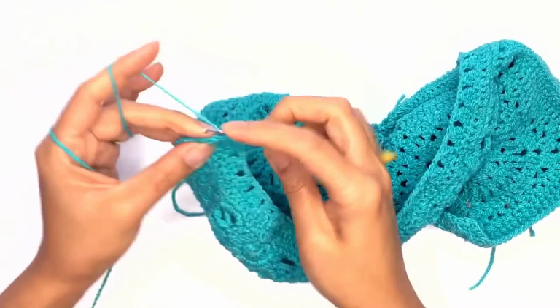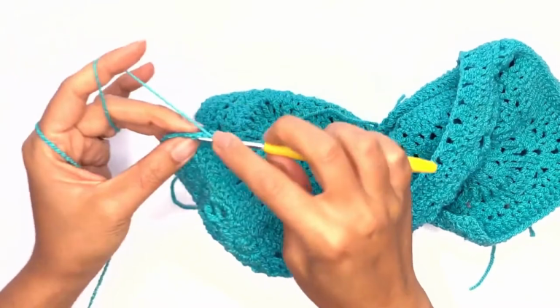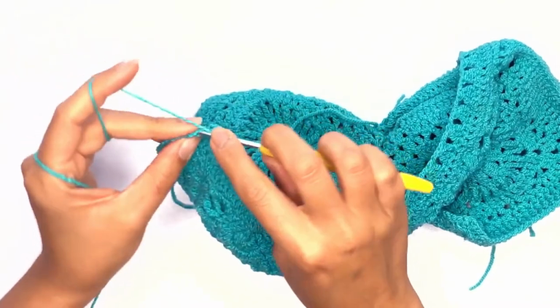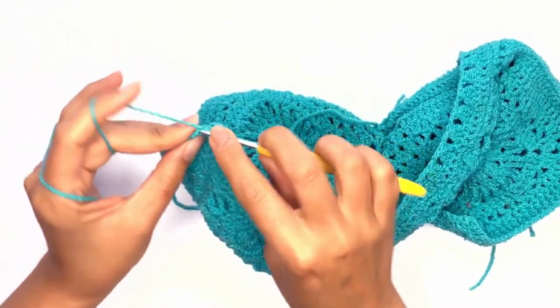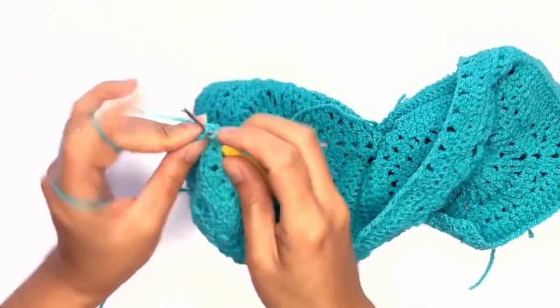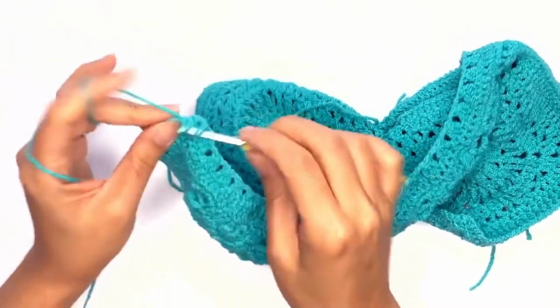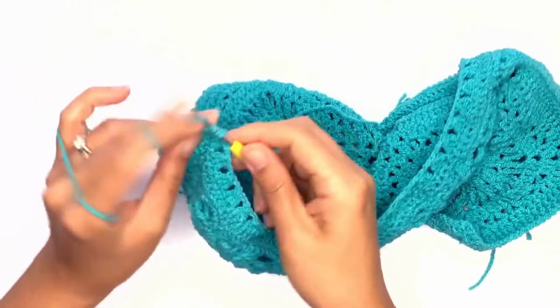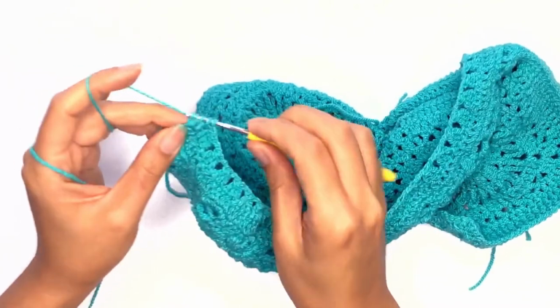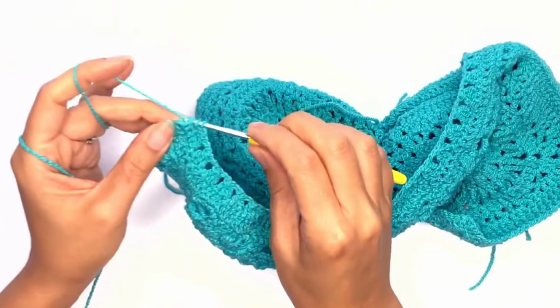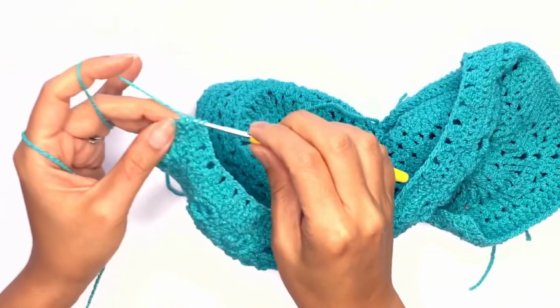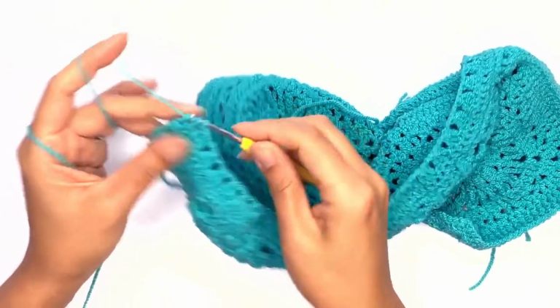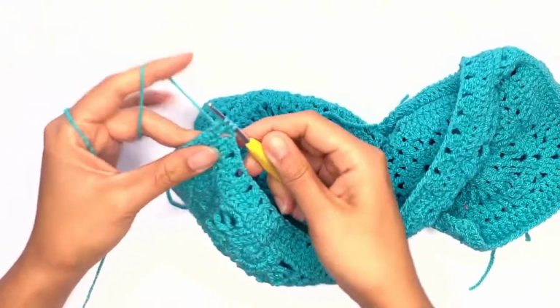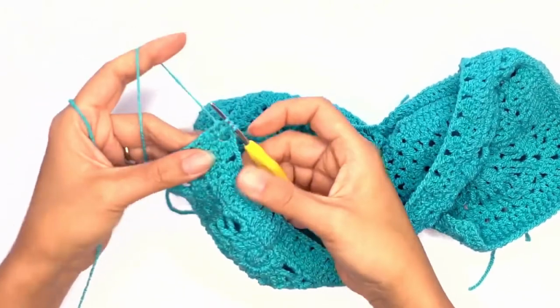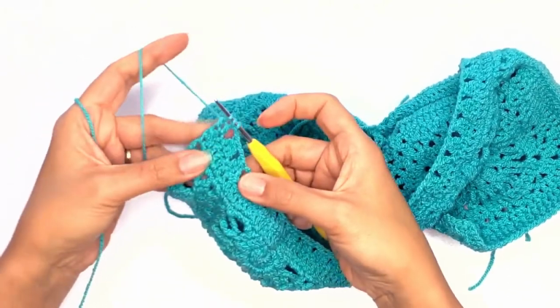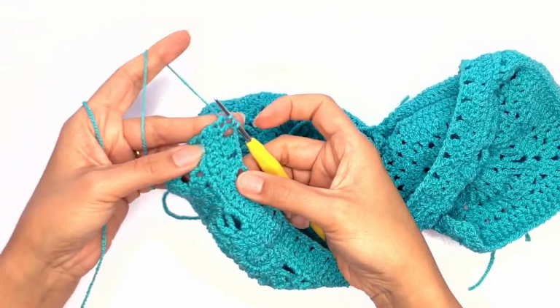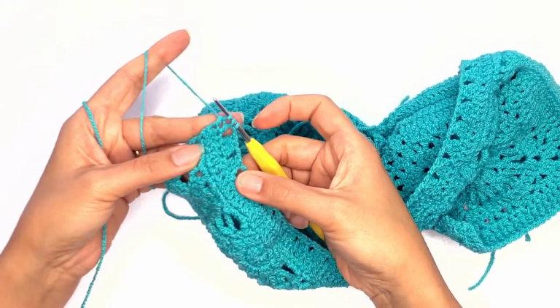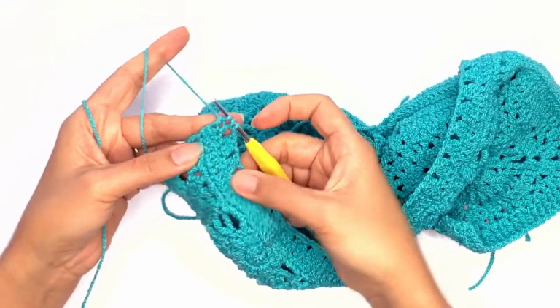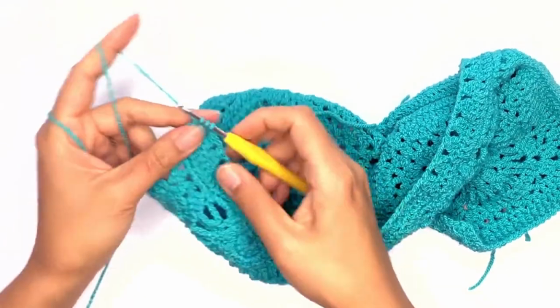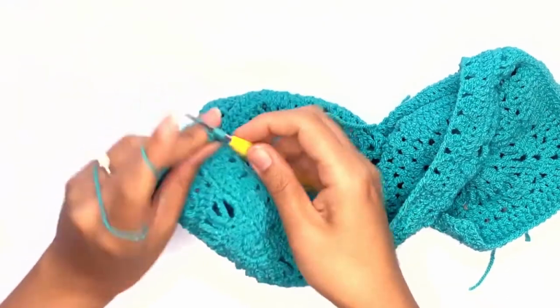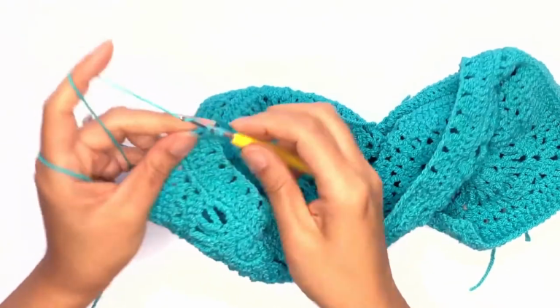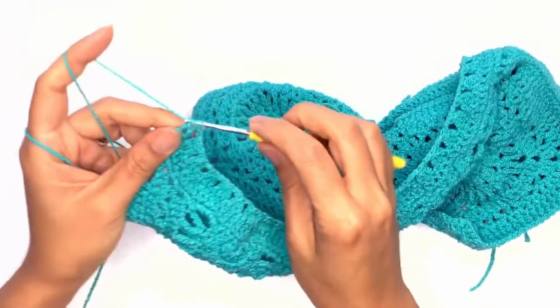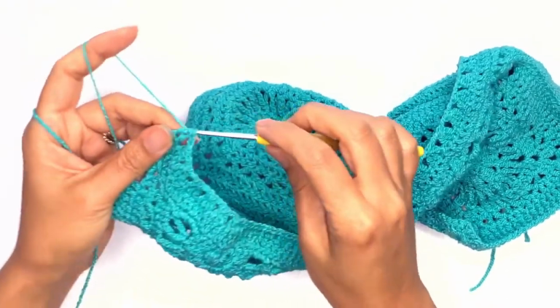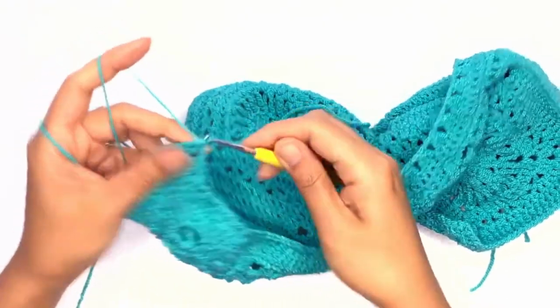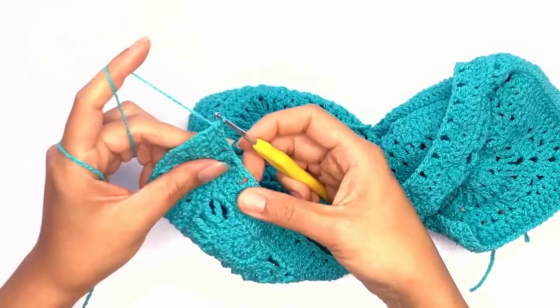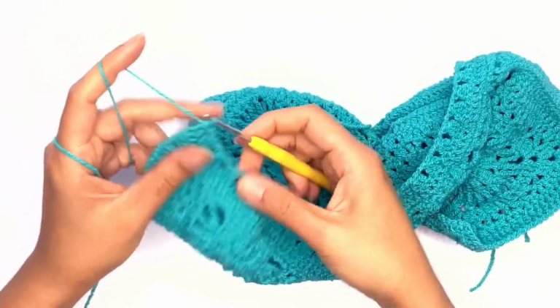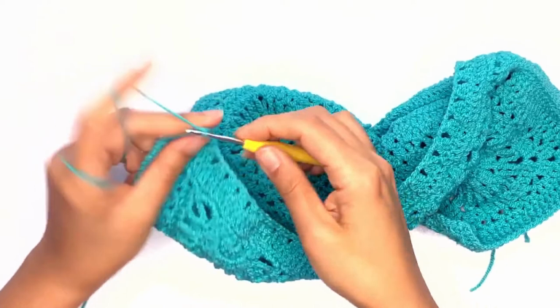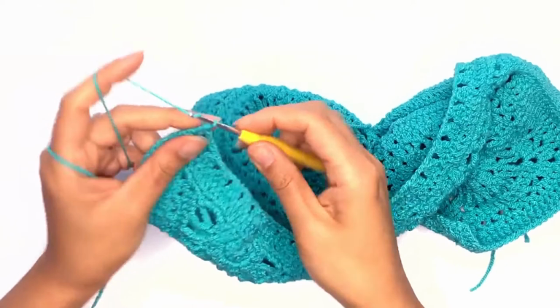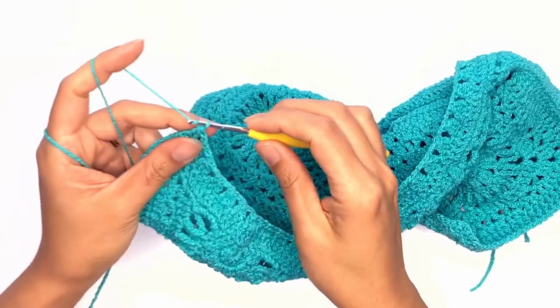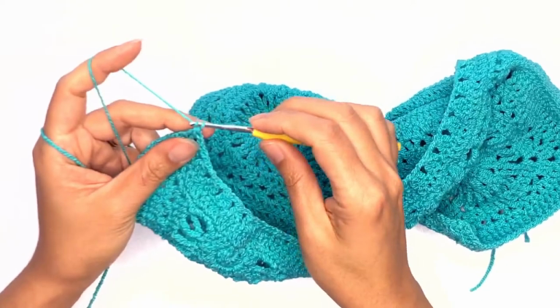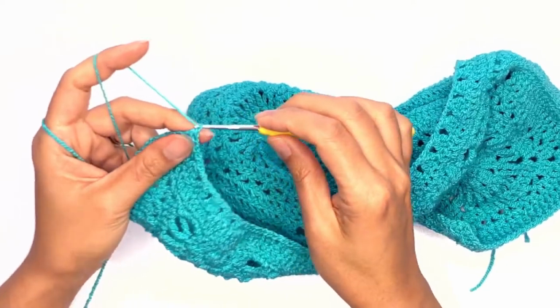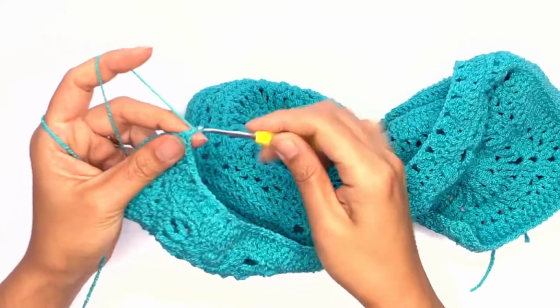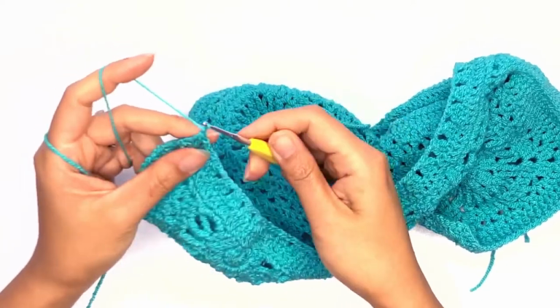Instead of having three stitches, I have only two stitches left, so I'll work two double crochet stitches together, then chain one.